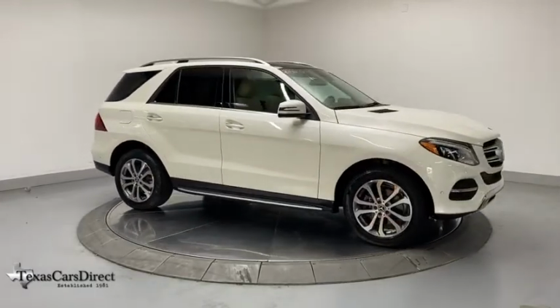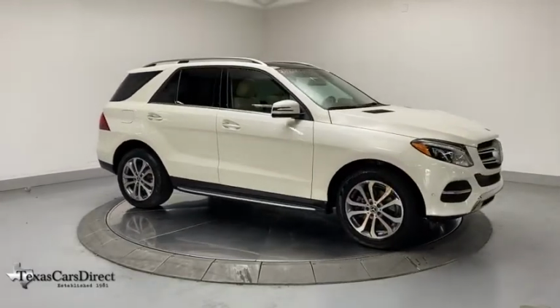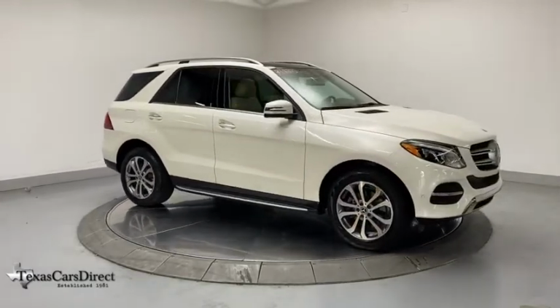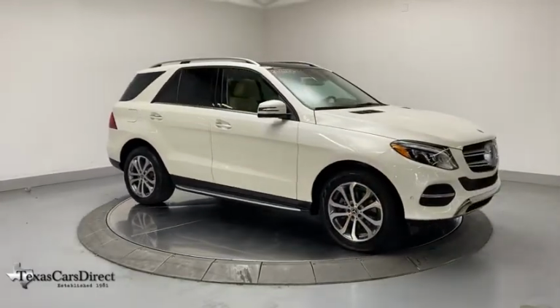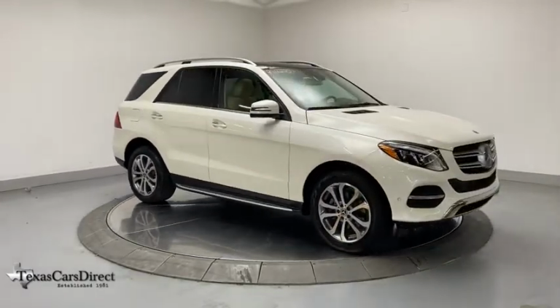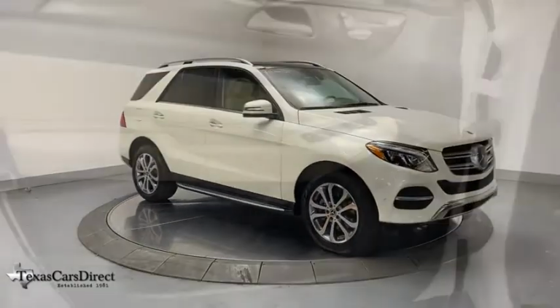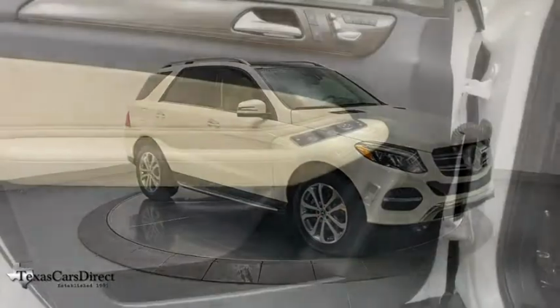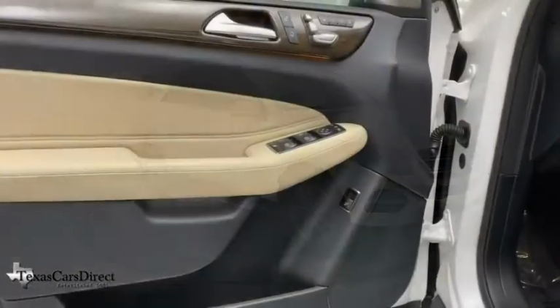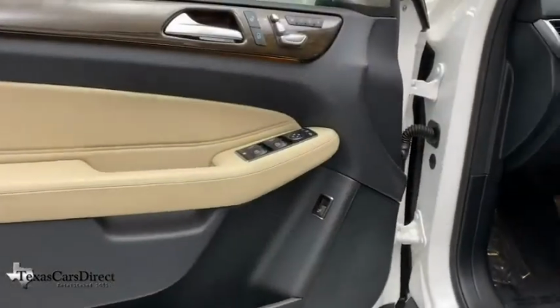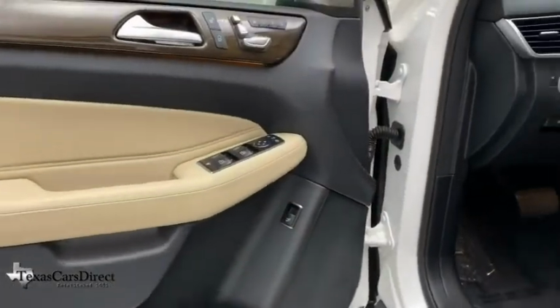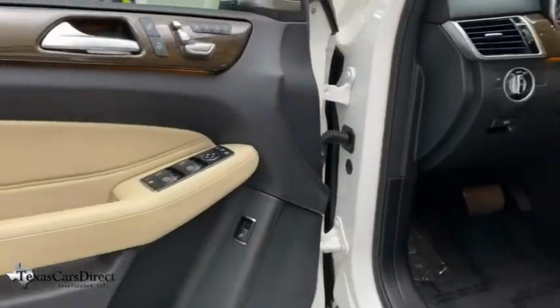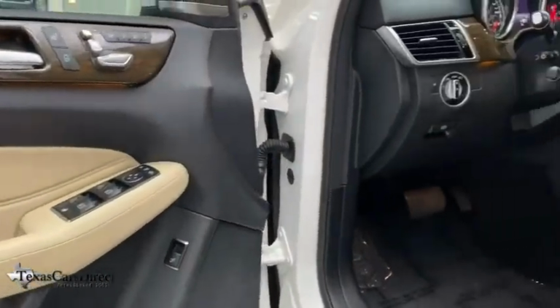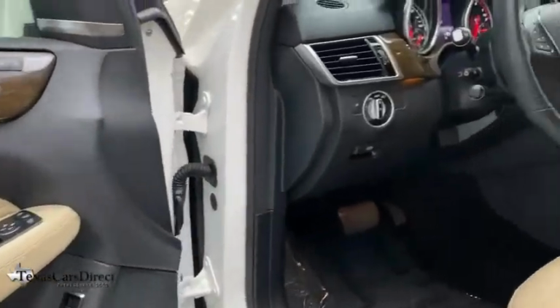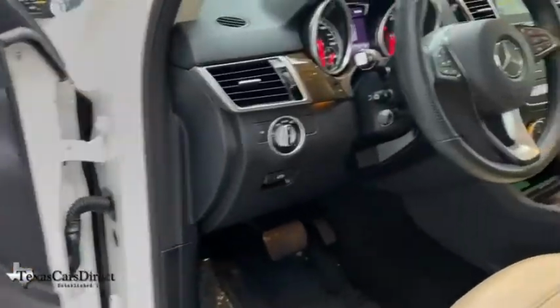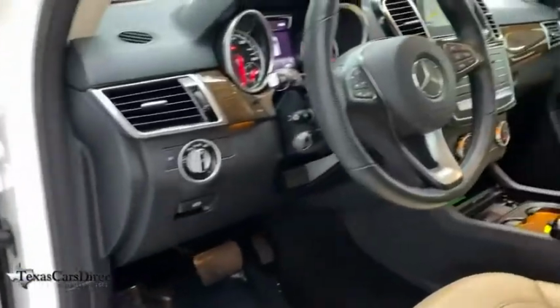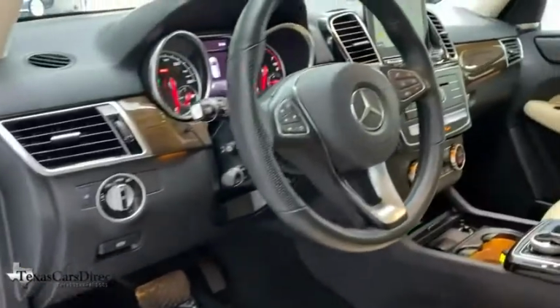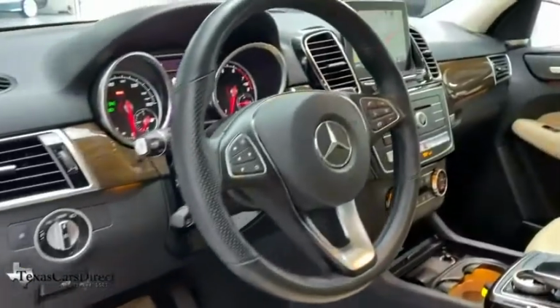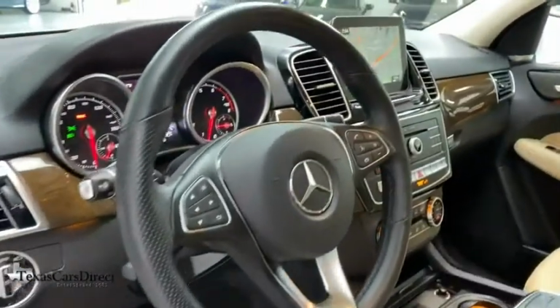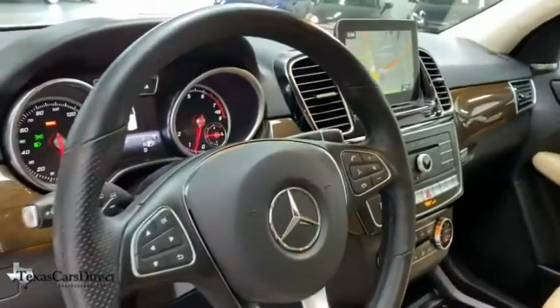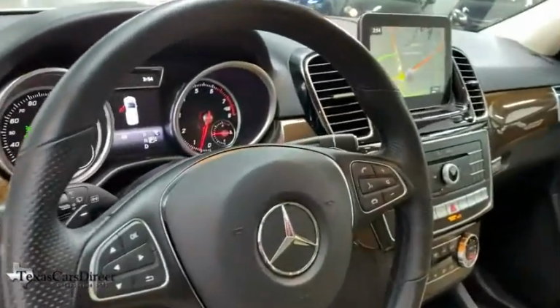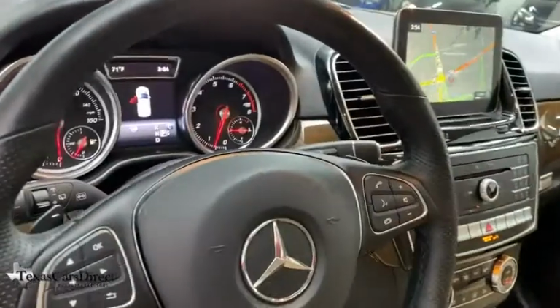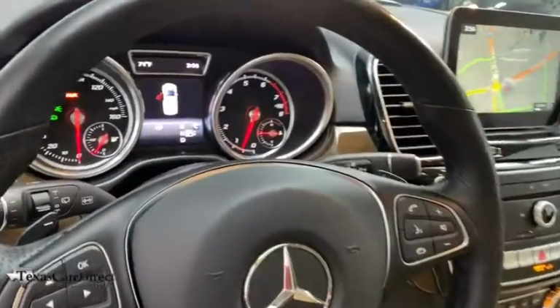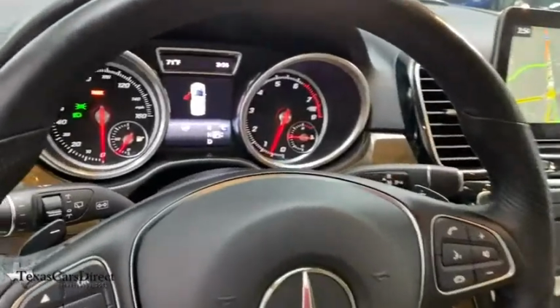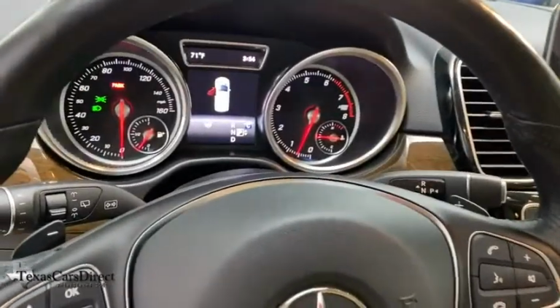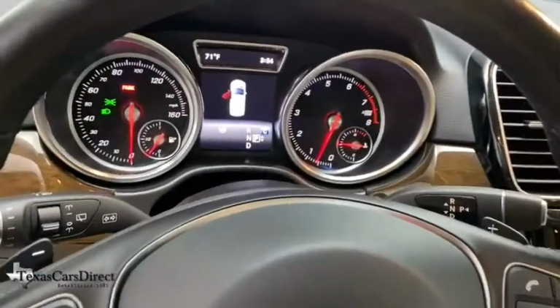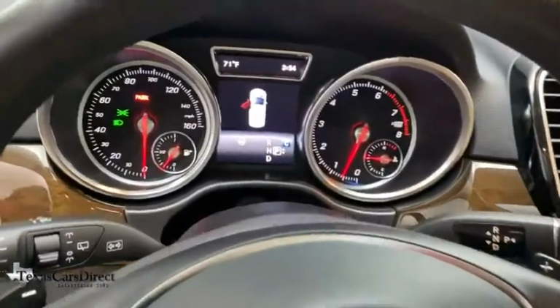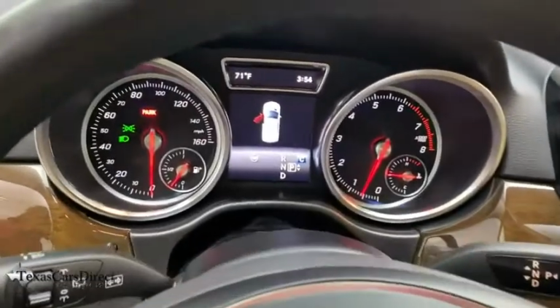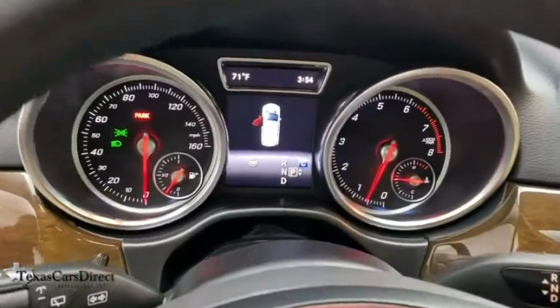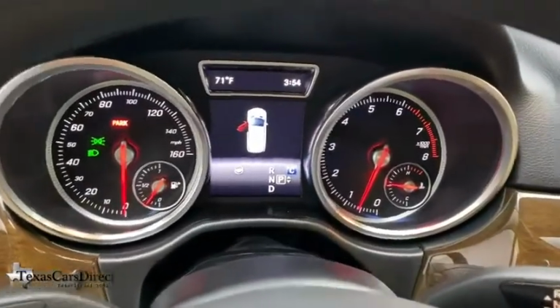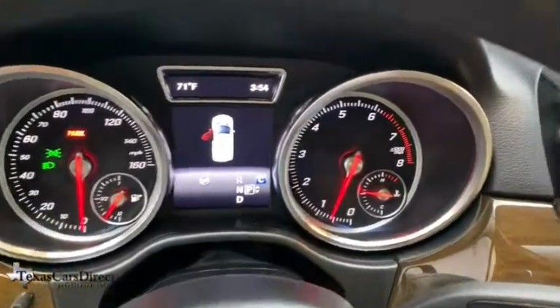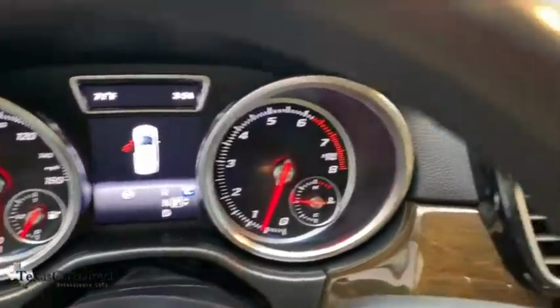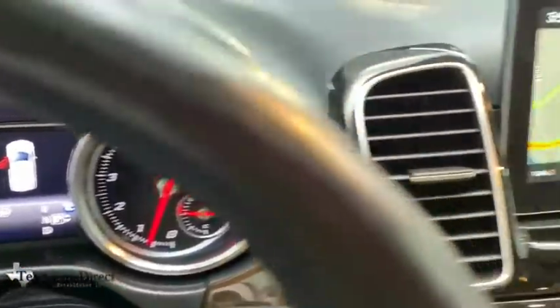Eight speakers, security system, power windows, heated front seats, electronic stability control, trip computer, compass, rear window defroster. This beauty is sure to make you the talk of the neighborhood.